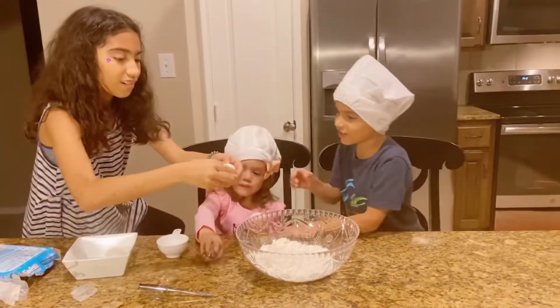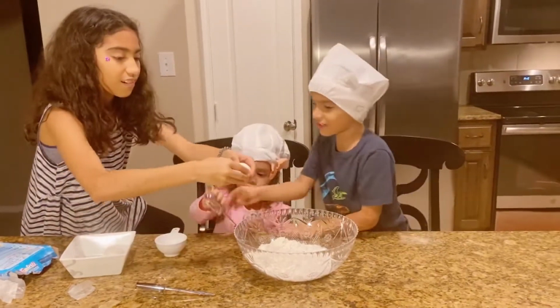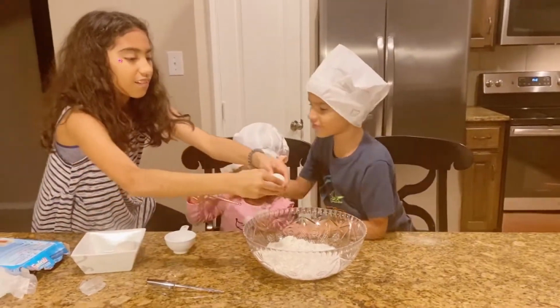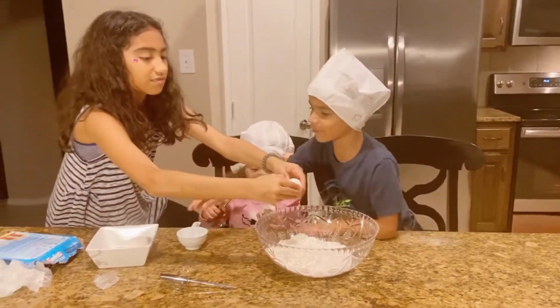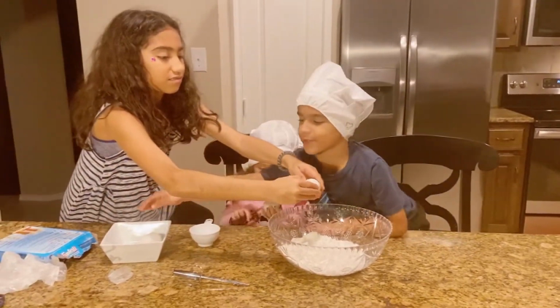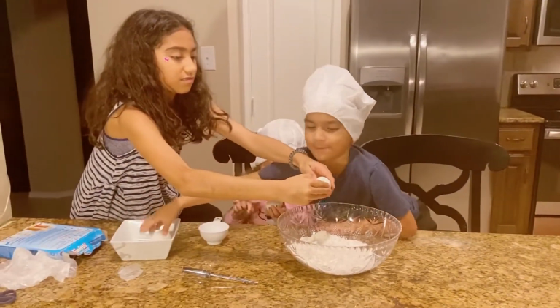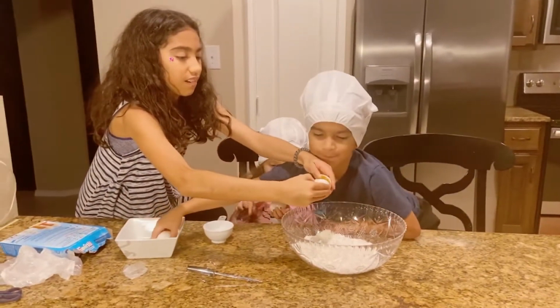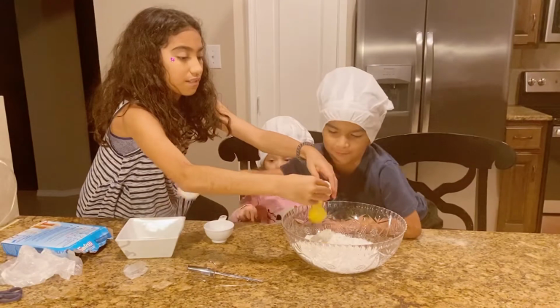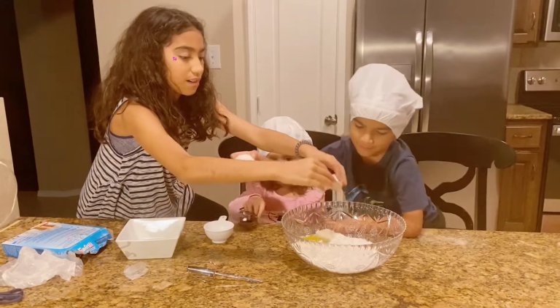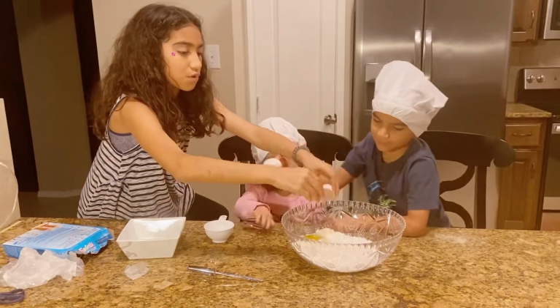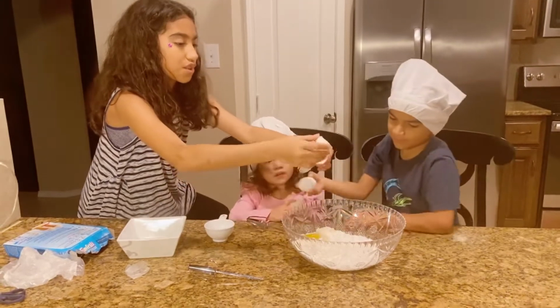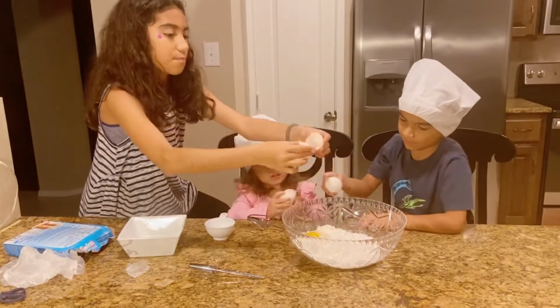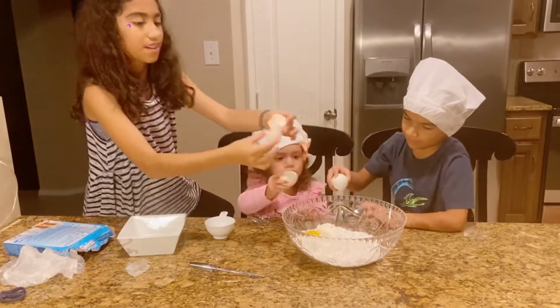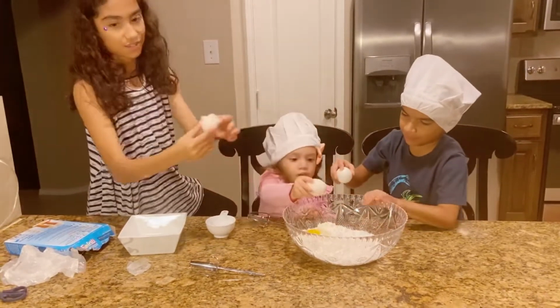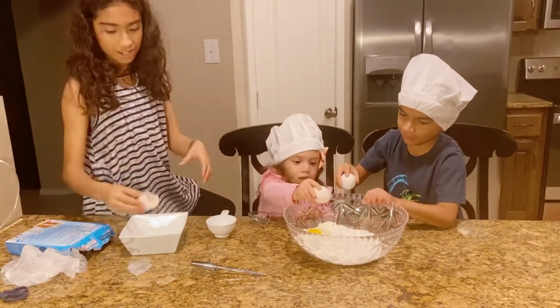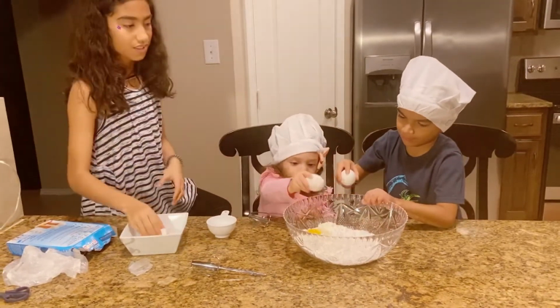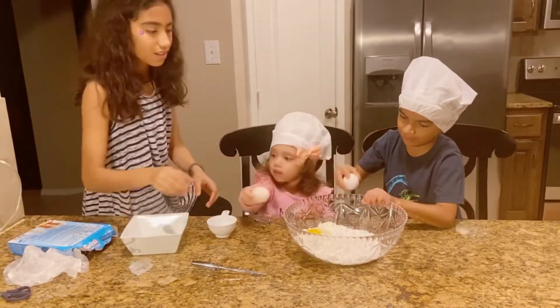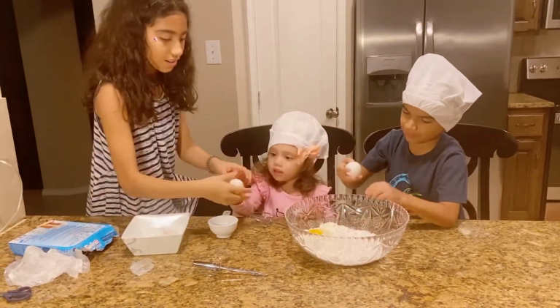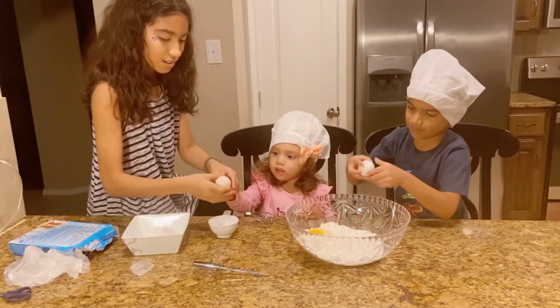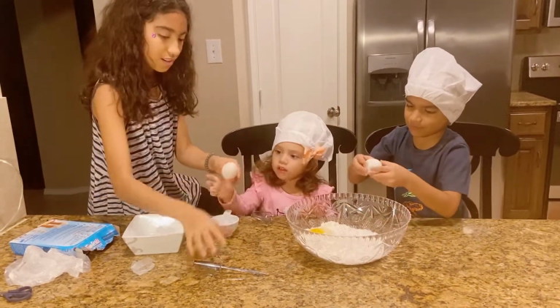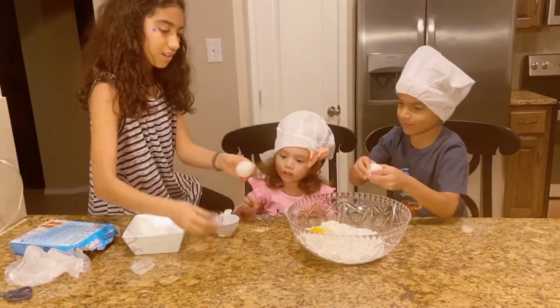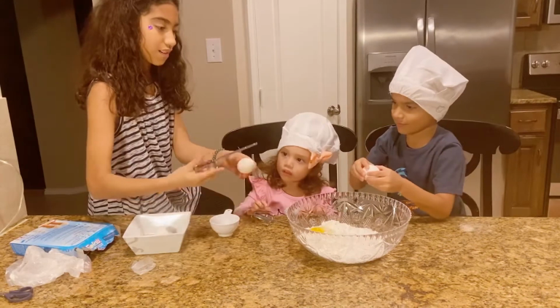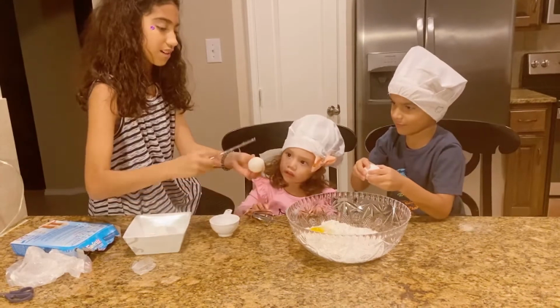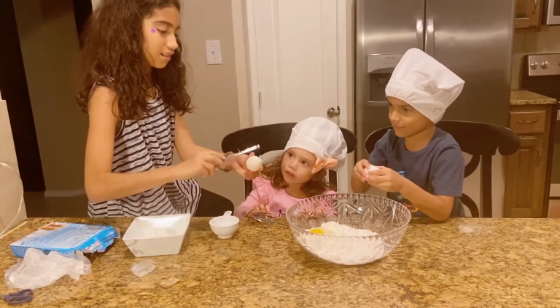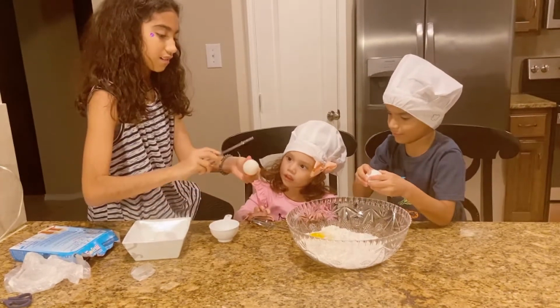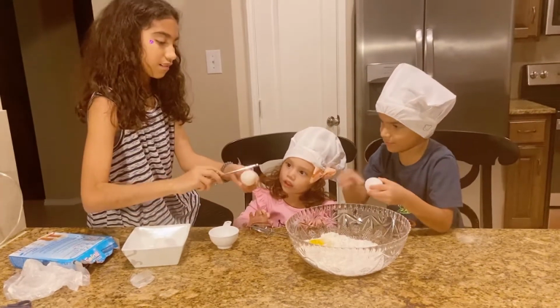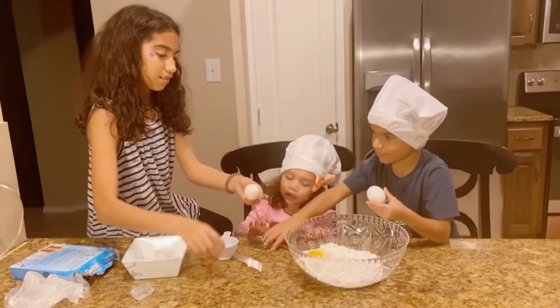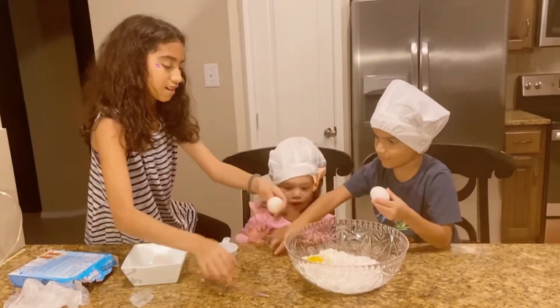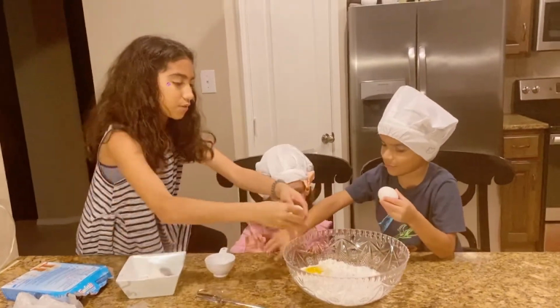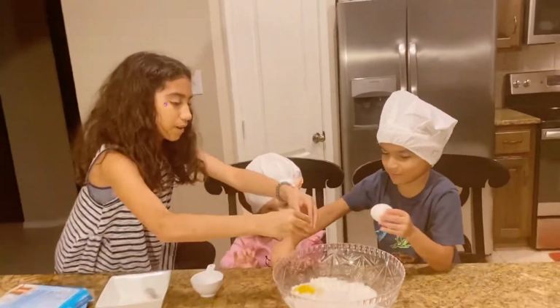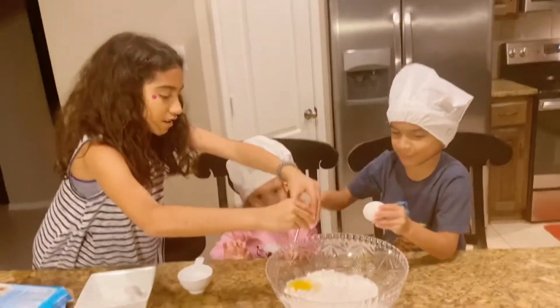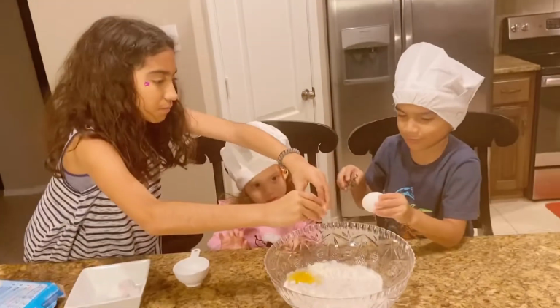You can crack it. Be careful. The shells cannot be there — it's too dangerous. Do it with me.